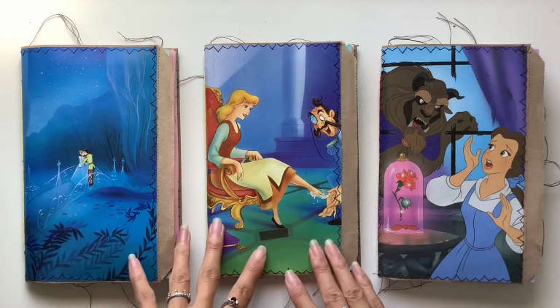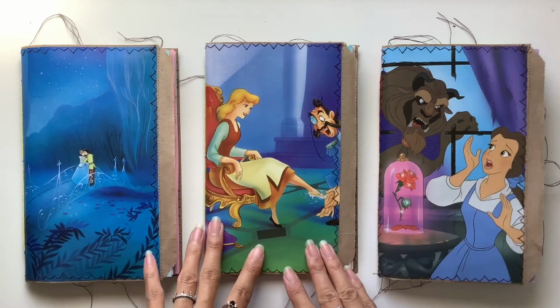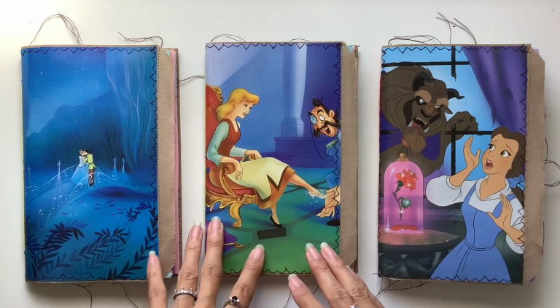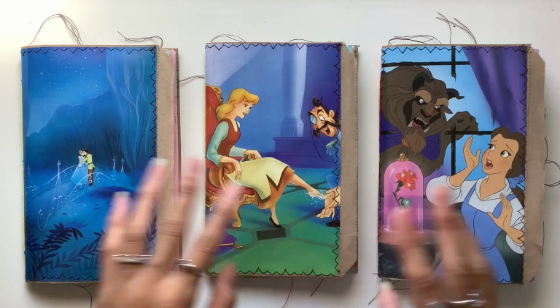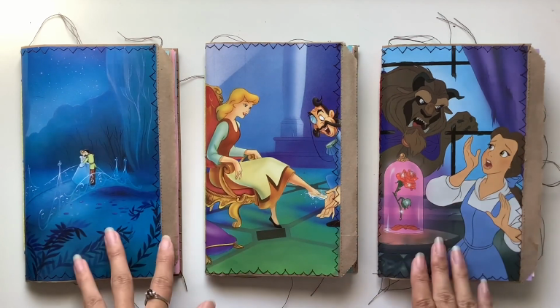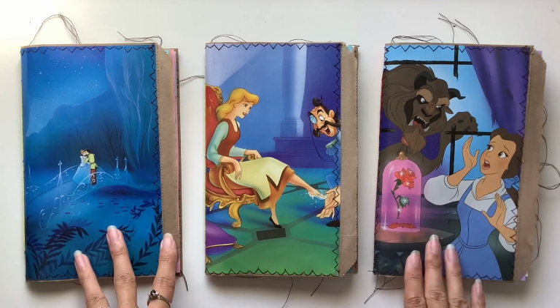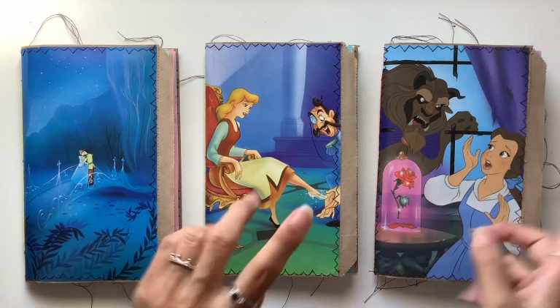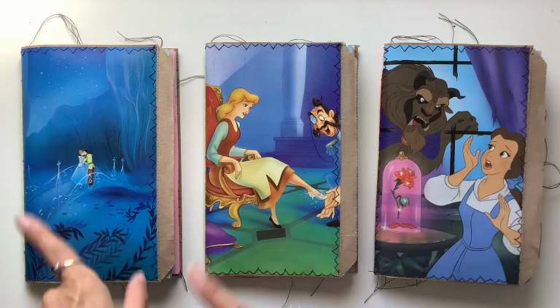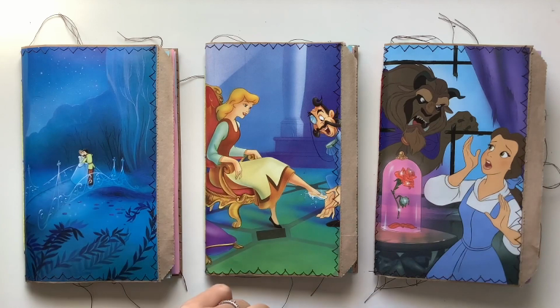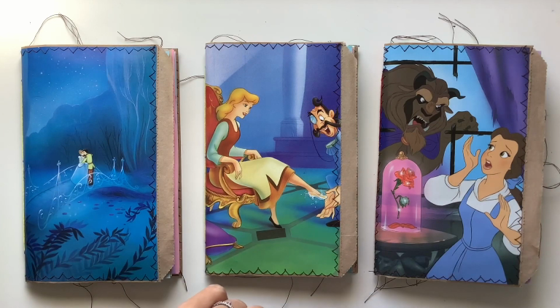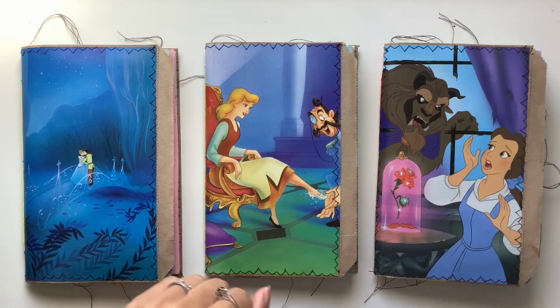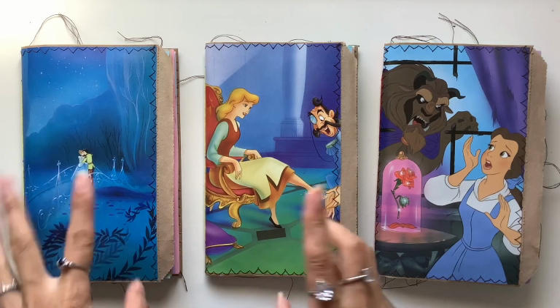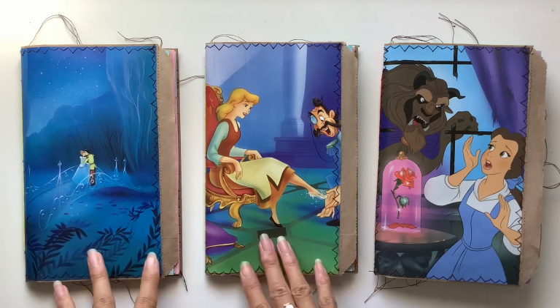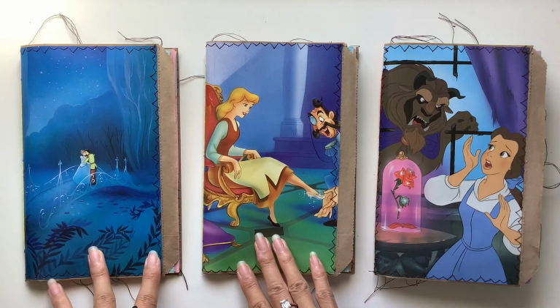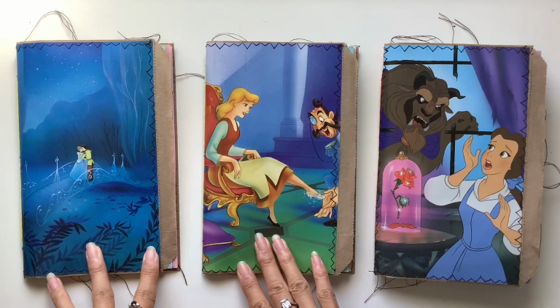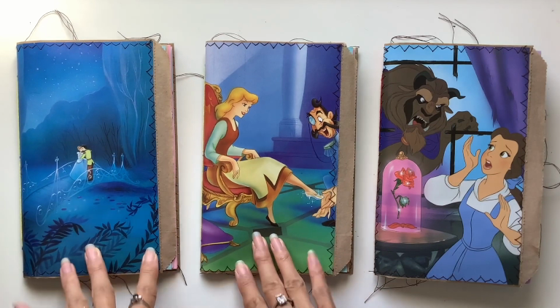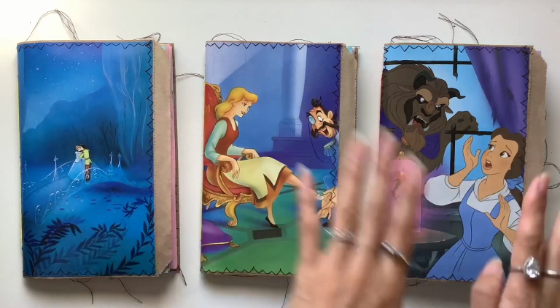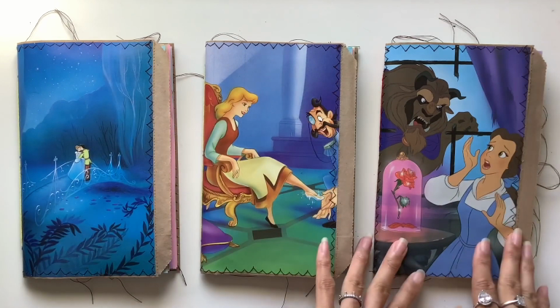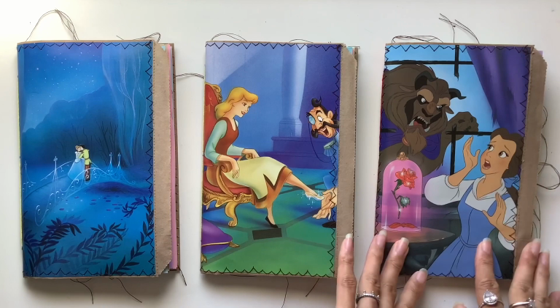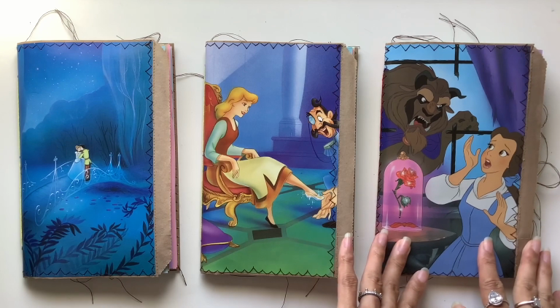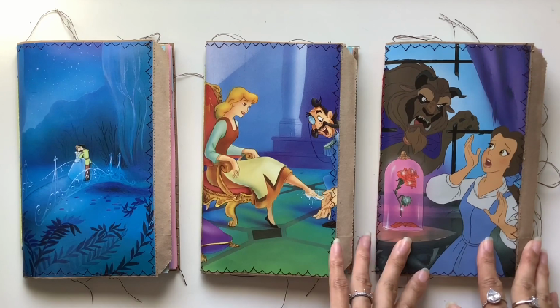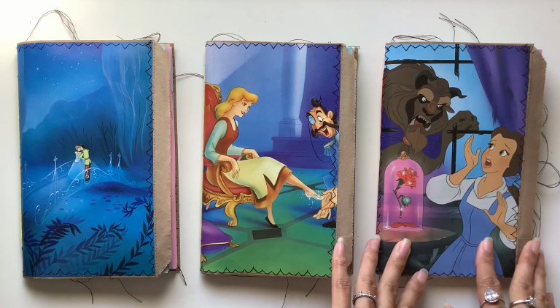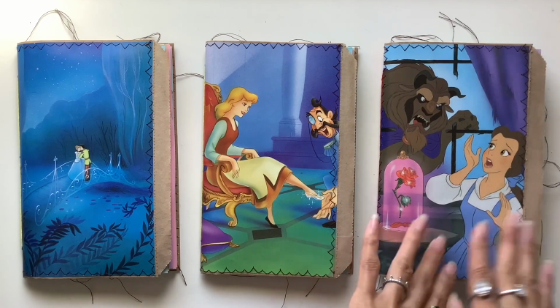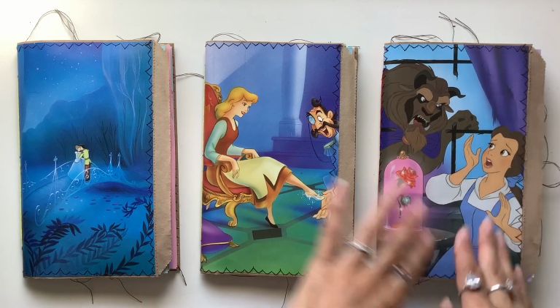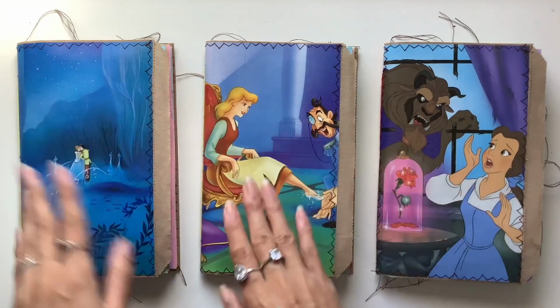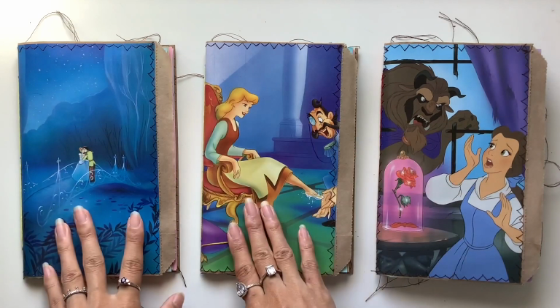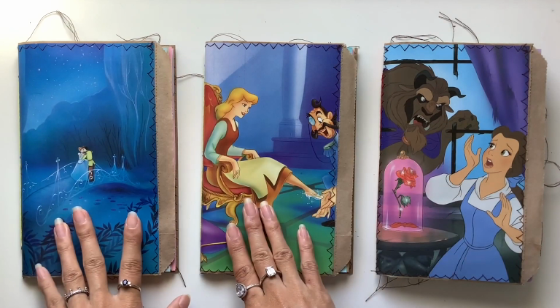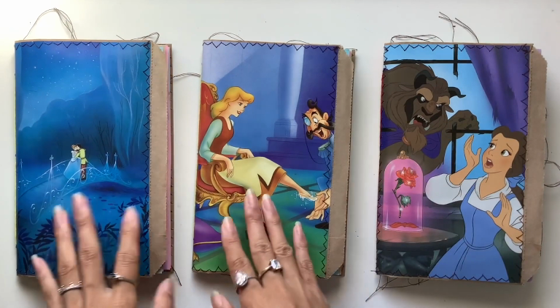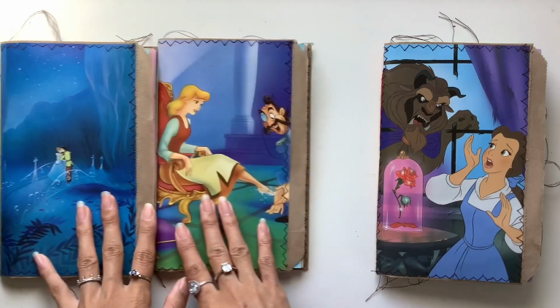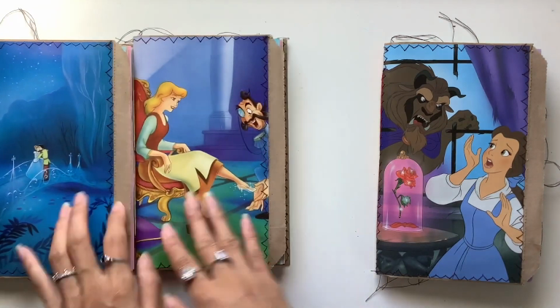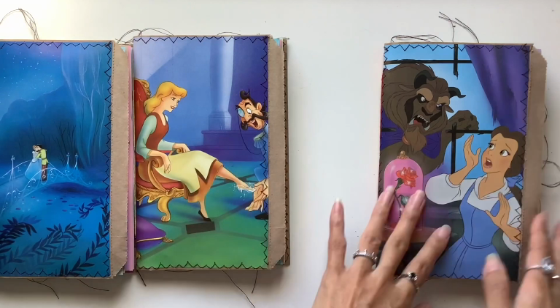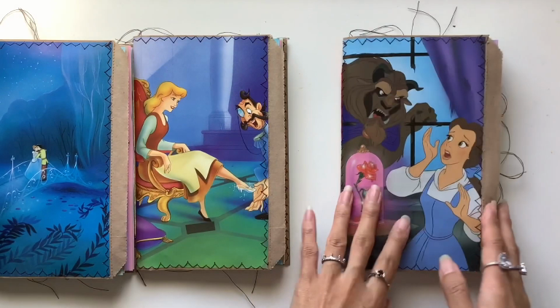I've already done the three Snow White journals which I shared in a previous video, and today we have two Cinderella journals and one Beauty and the Beast journal. These ones are already taken, and this one is available.